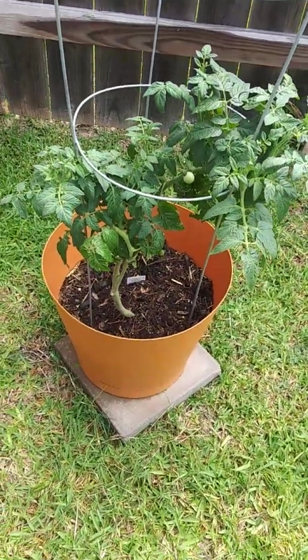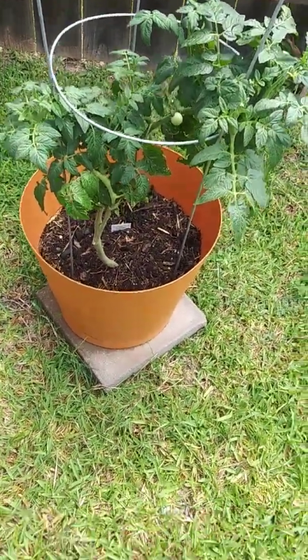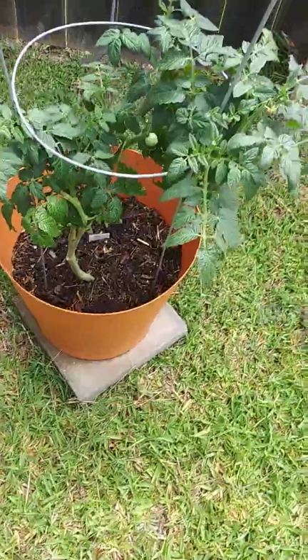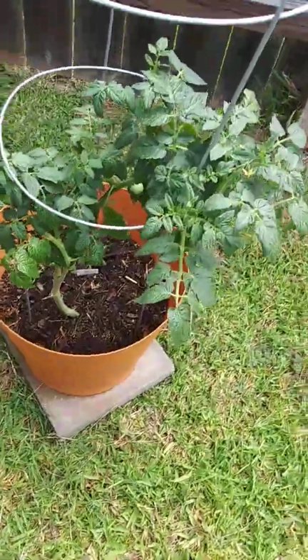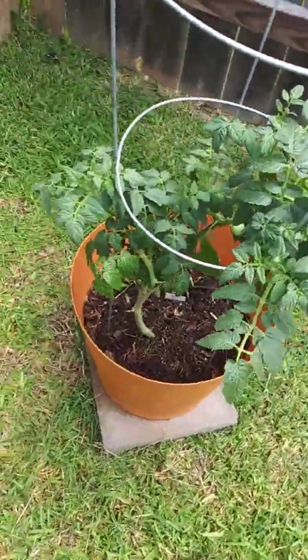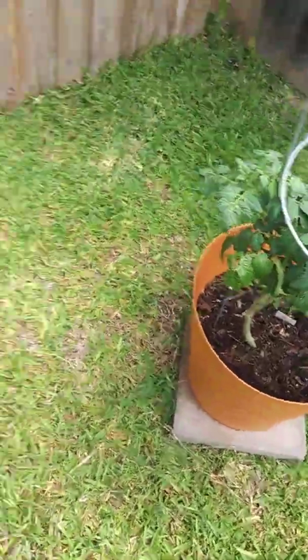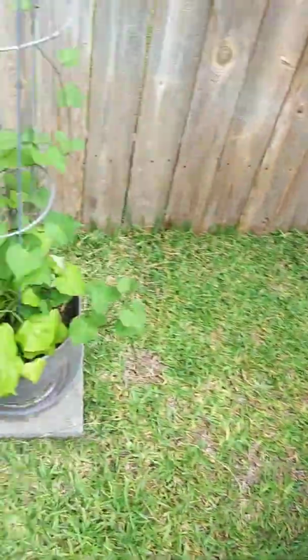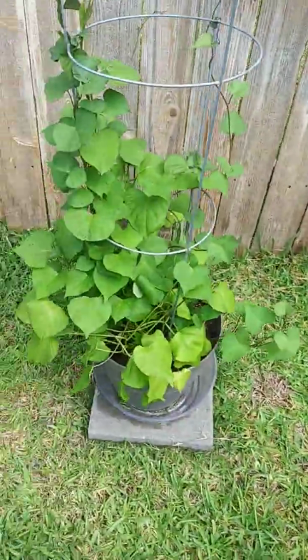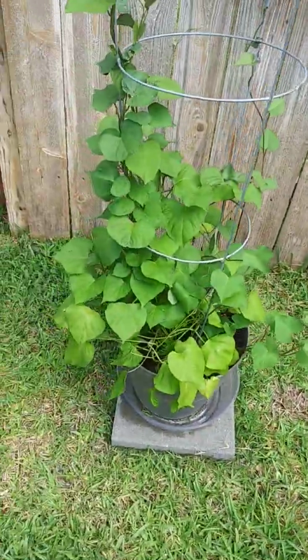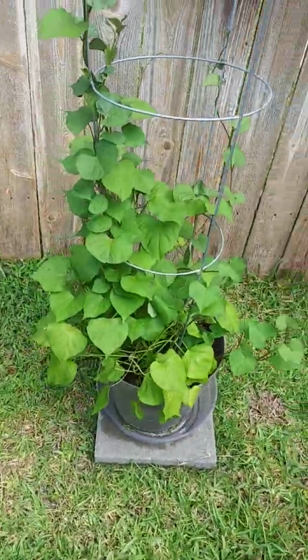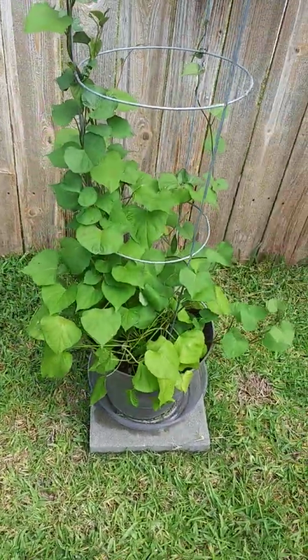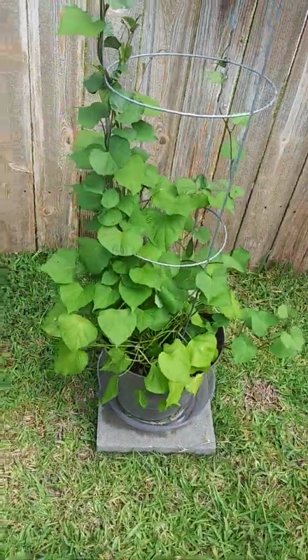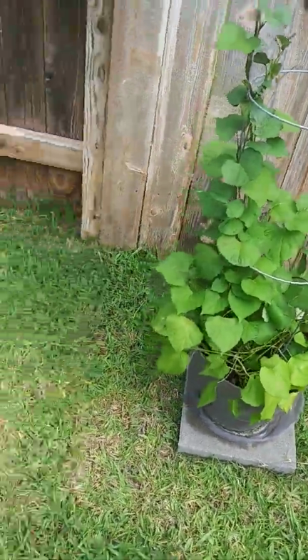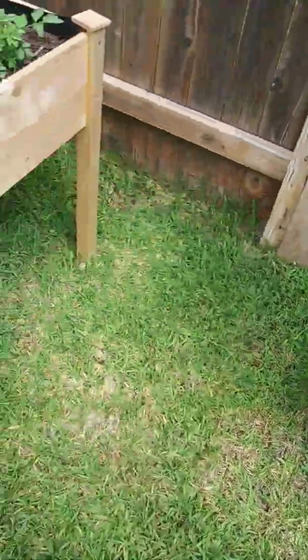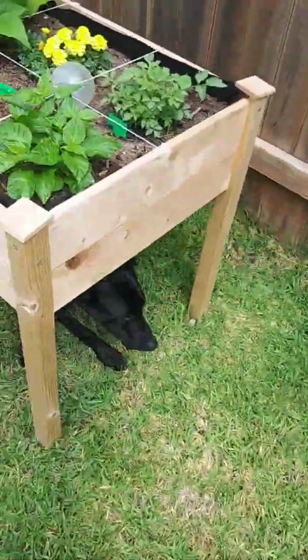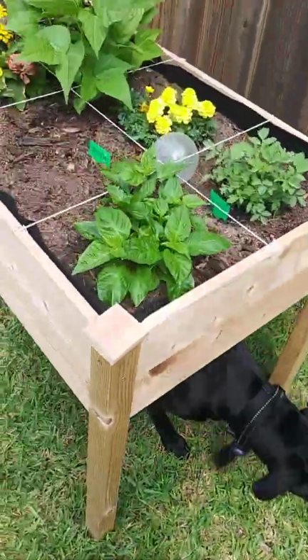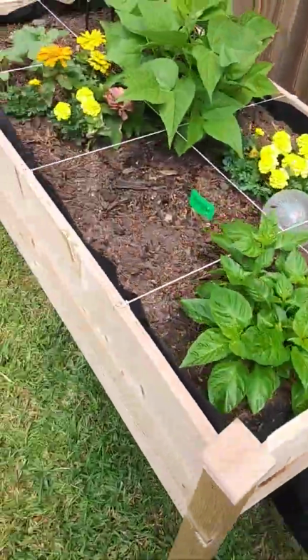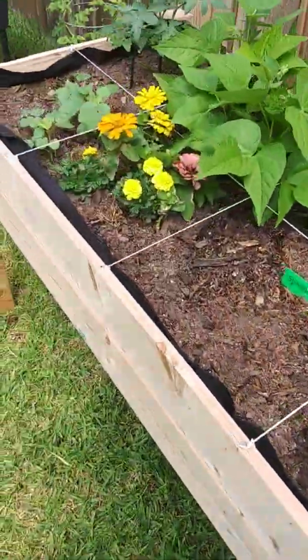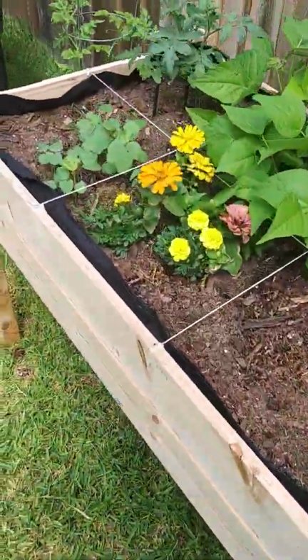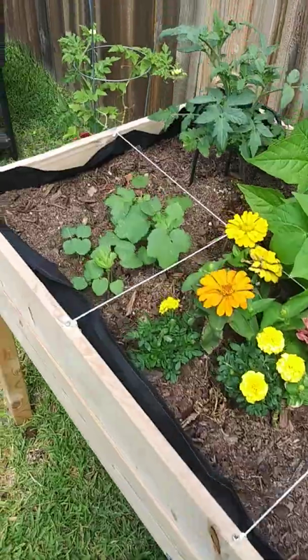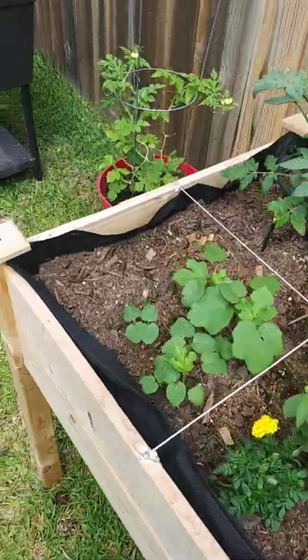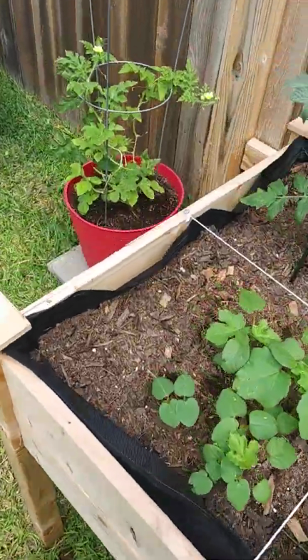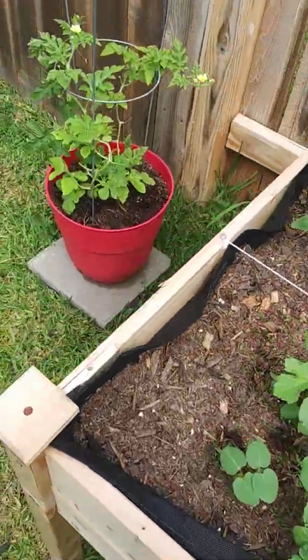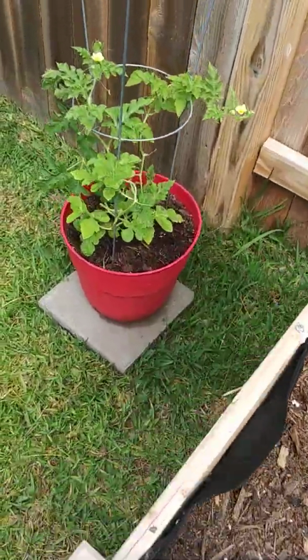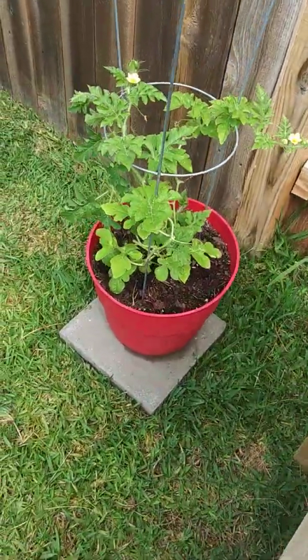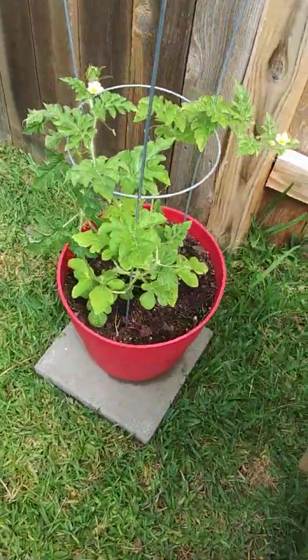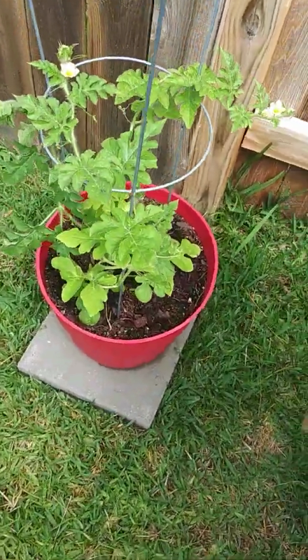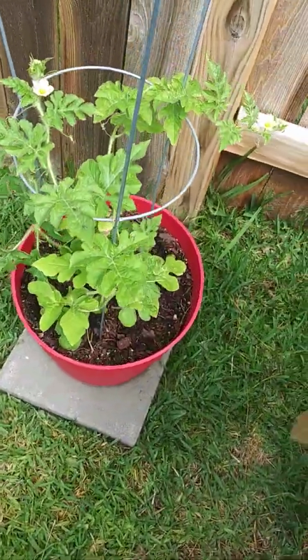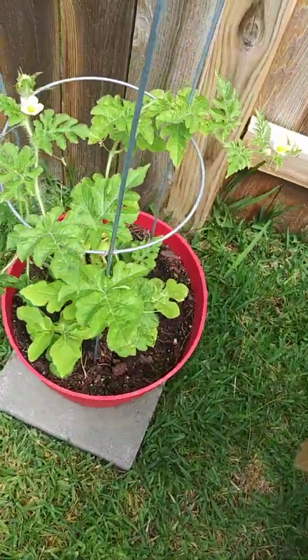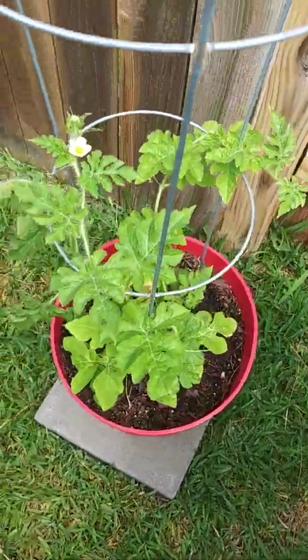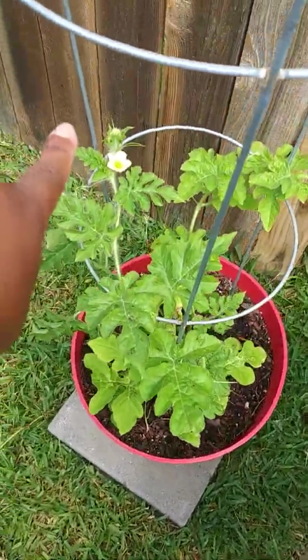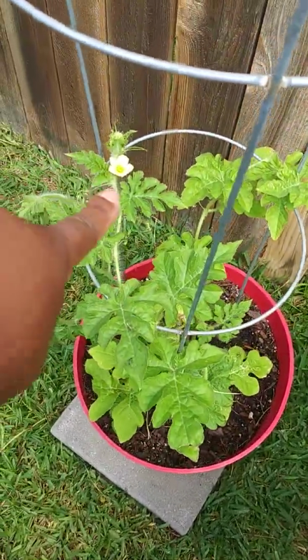Very well. Some of these plants we transplanted from seed. And then this is our watermelon, and we have two flowers.